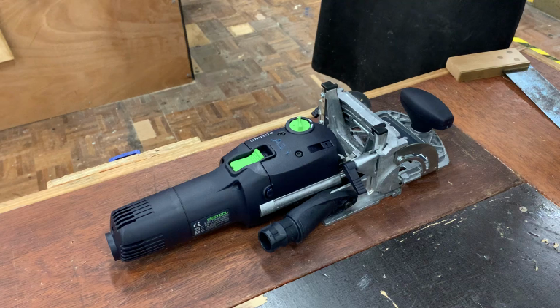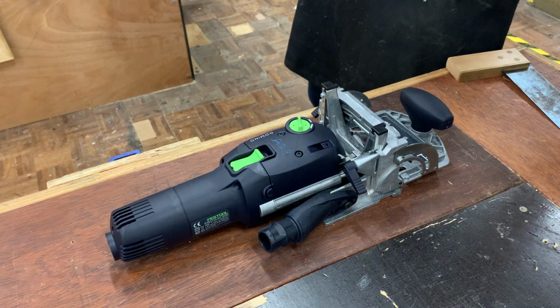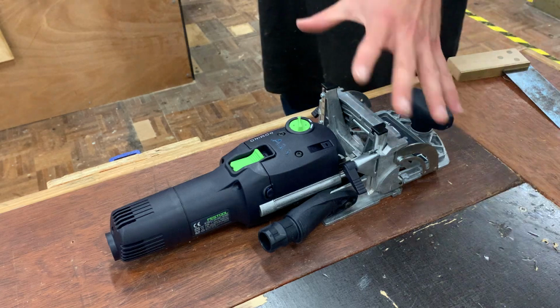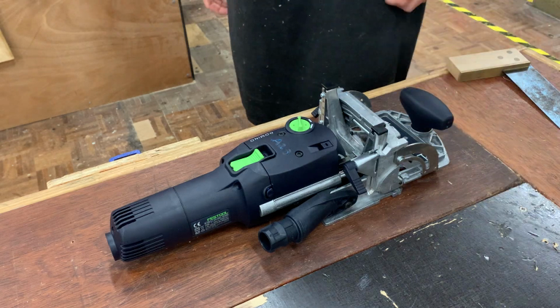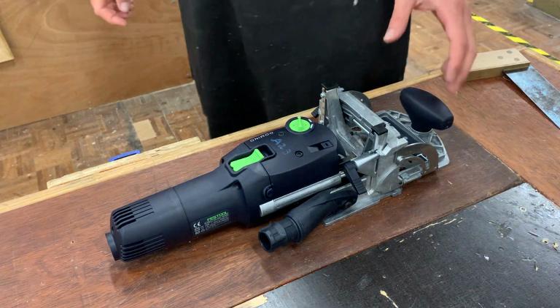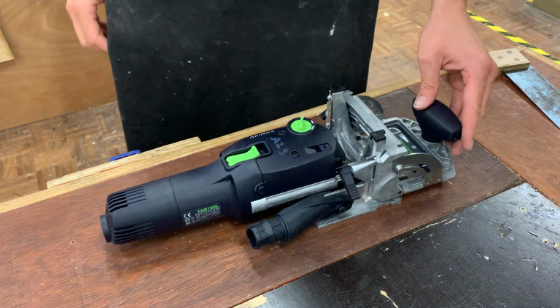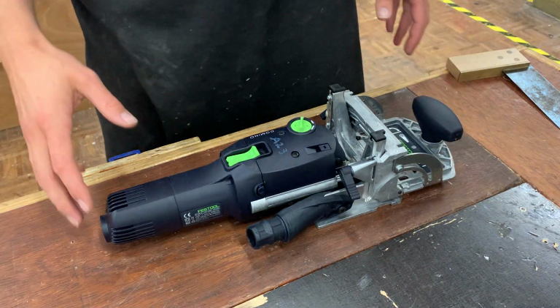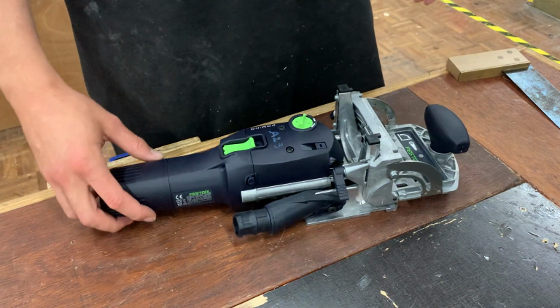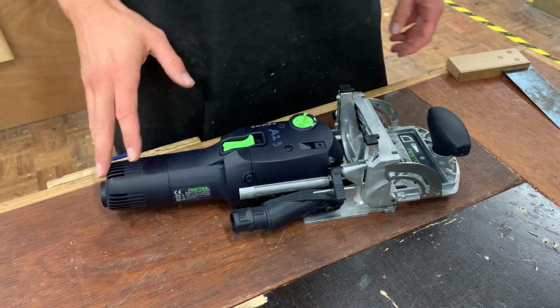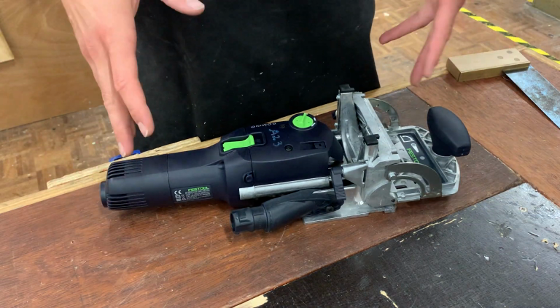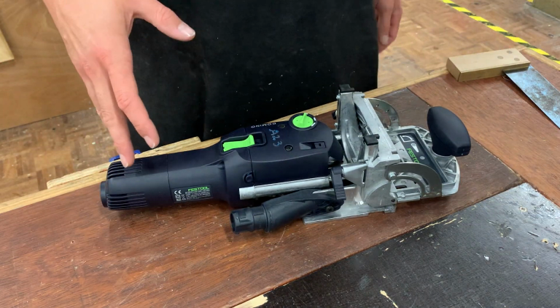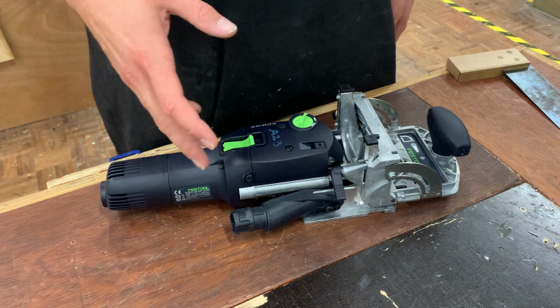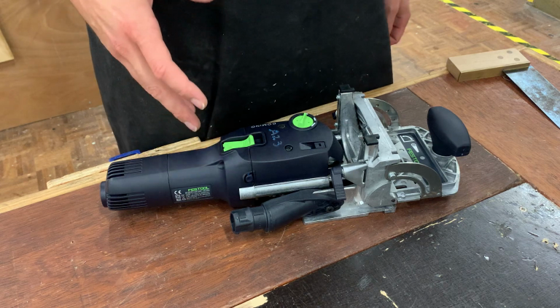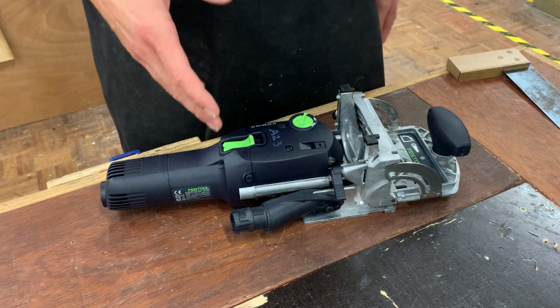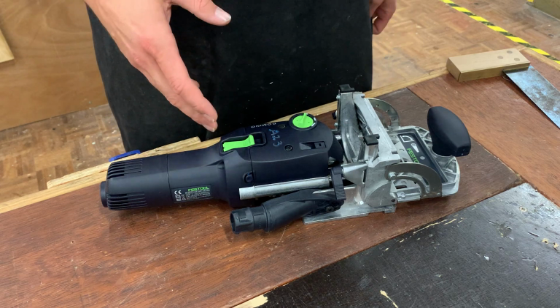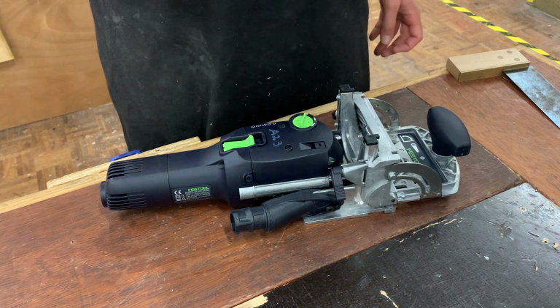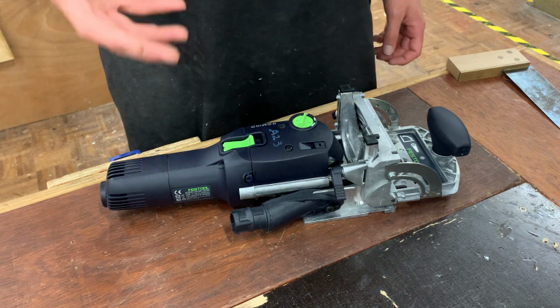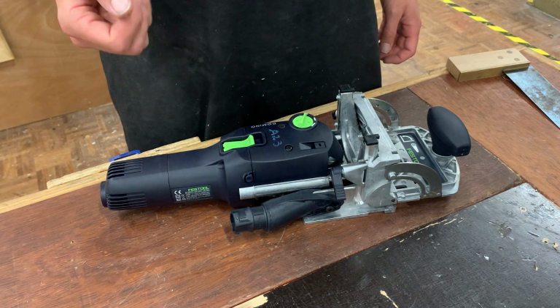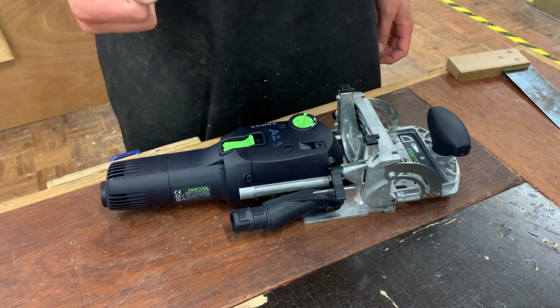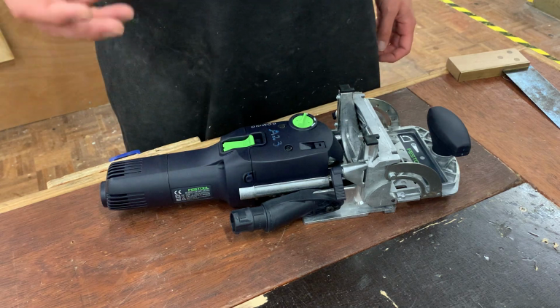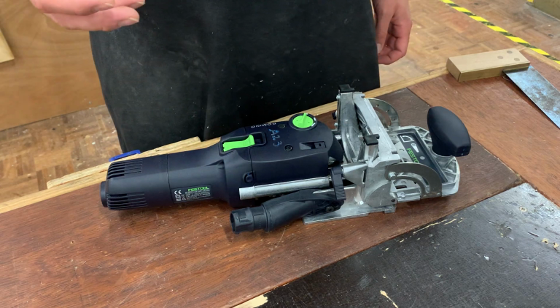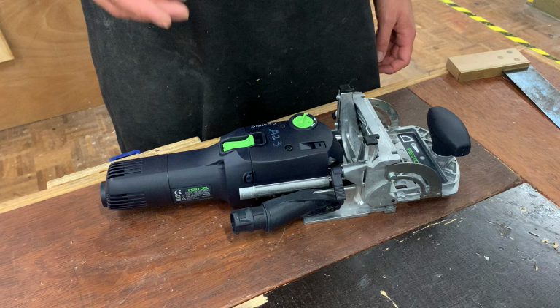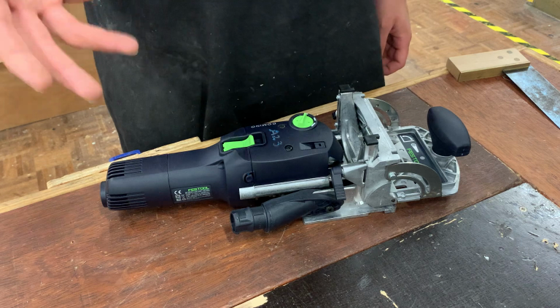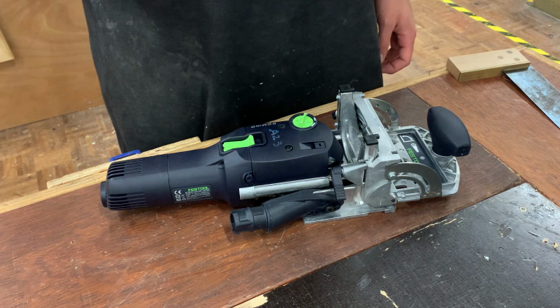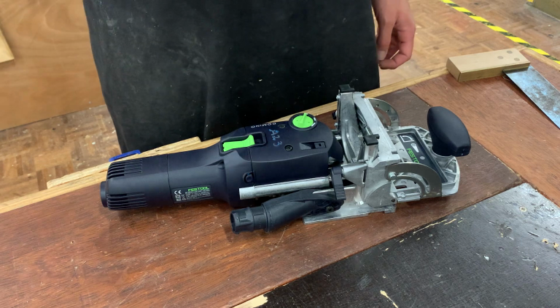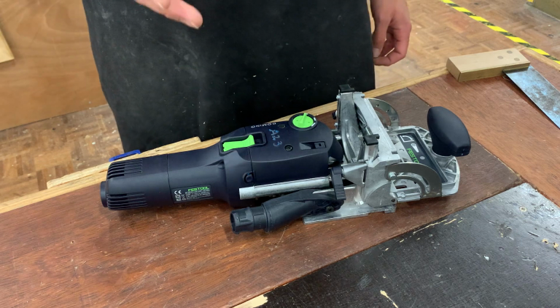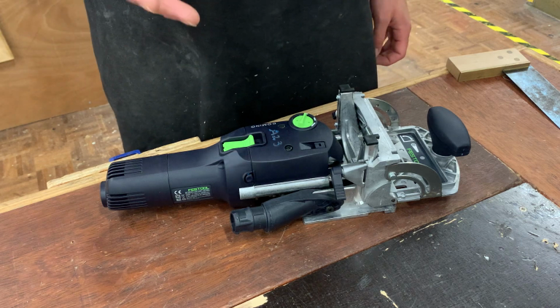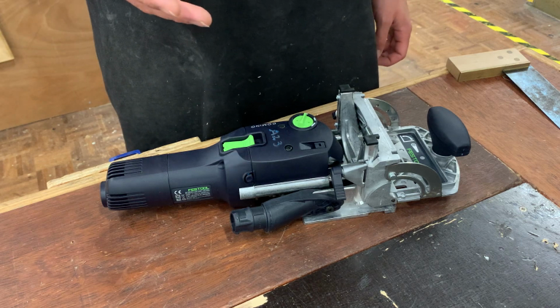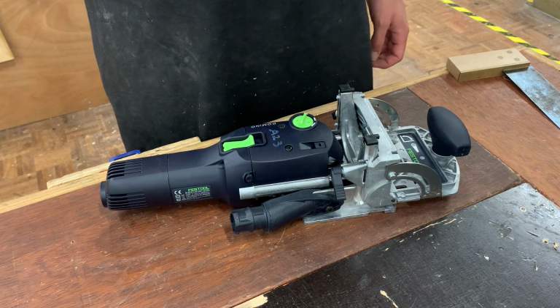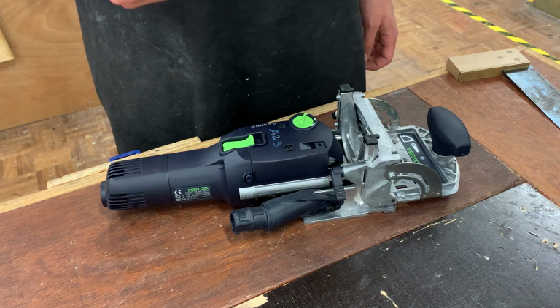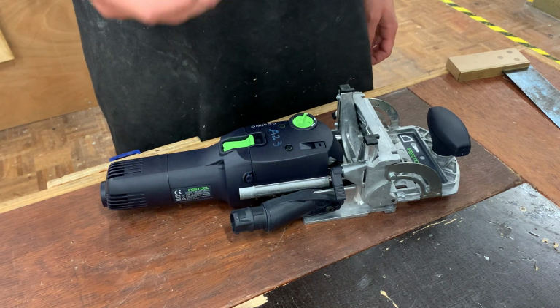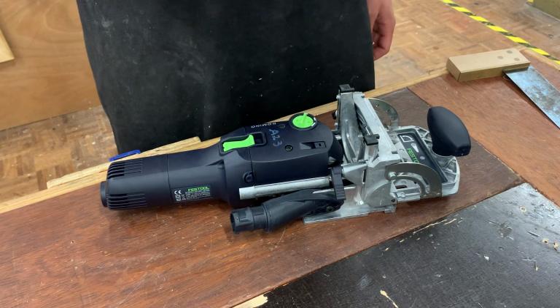Ladies and gentlemen, this is the Festool Domino machine. Now this is a very expensive machine and we want to take care with it. It's similar to a biscuit joiner in the way it works, however it uses dominoes instead of biscuits and therefore provides a more accurate, more solid joint.